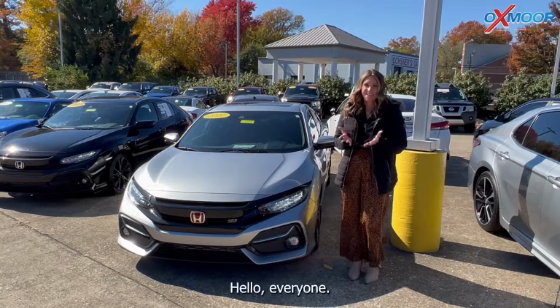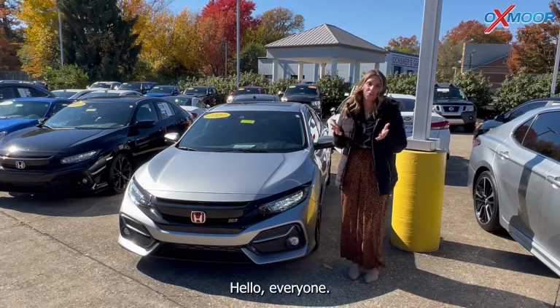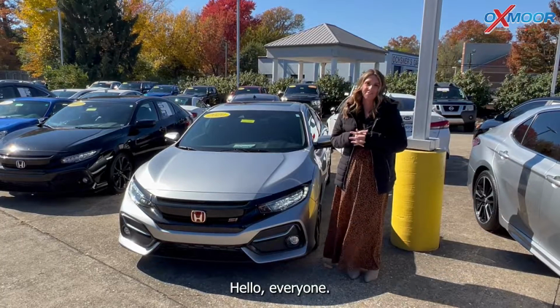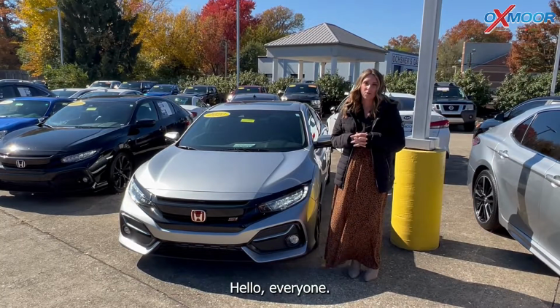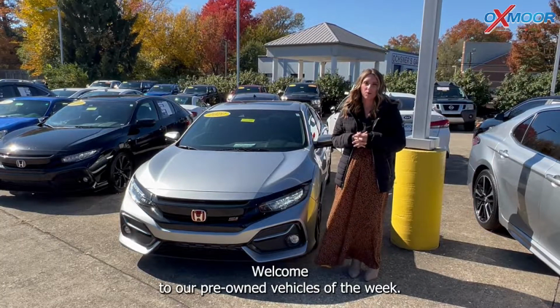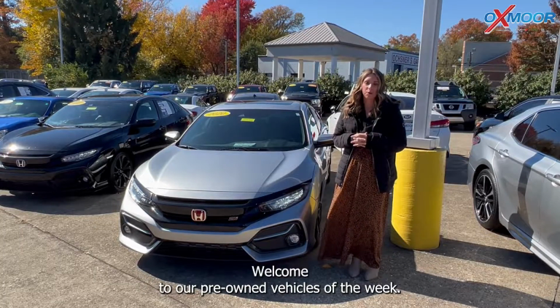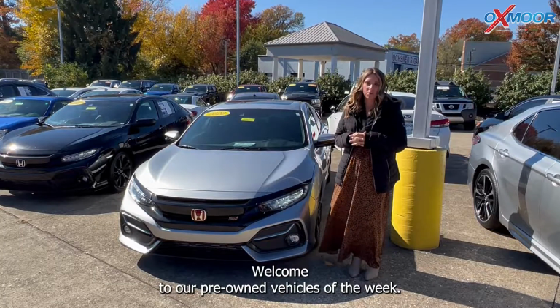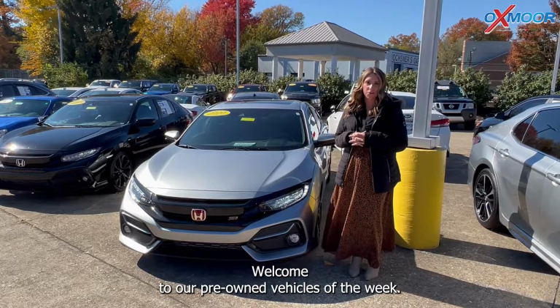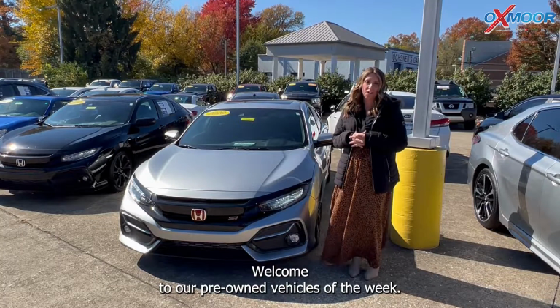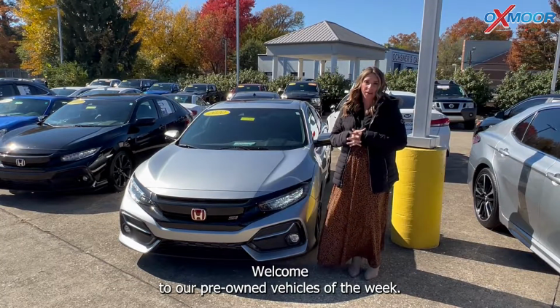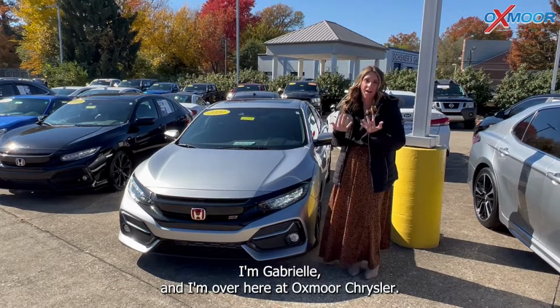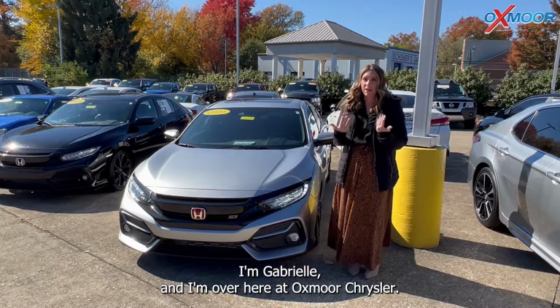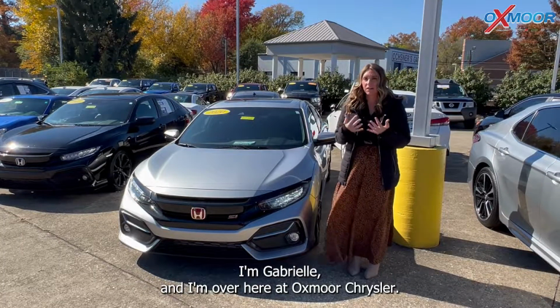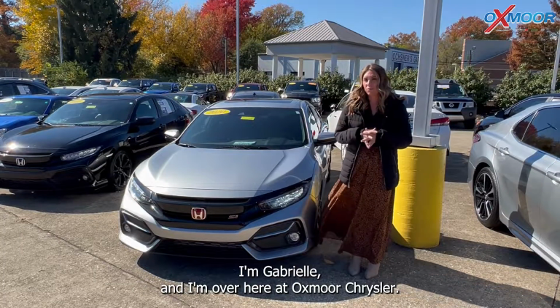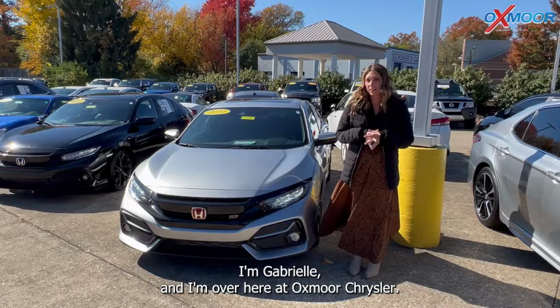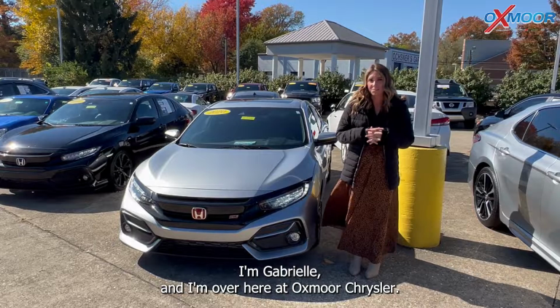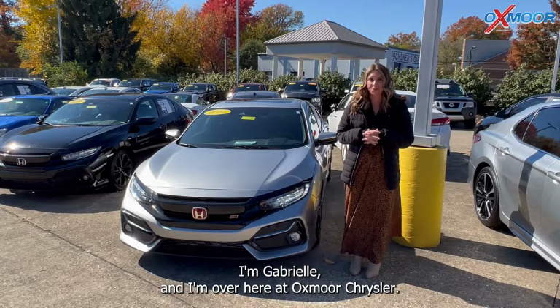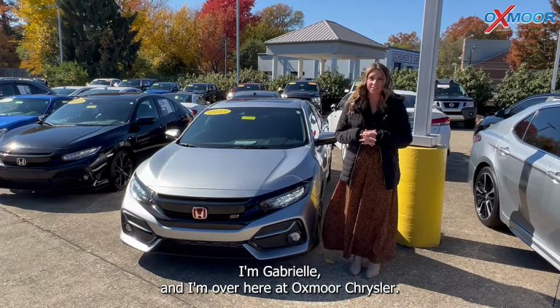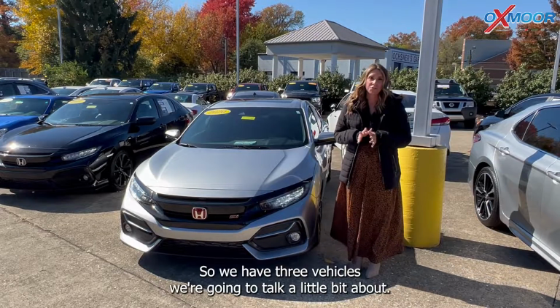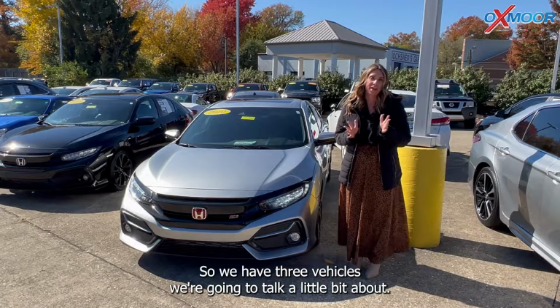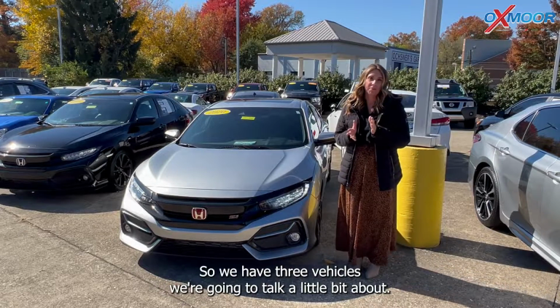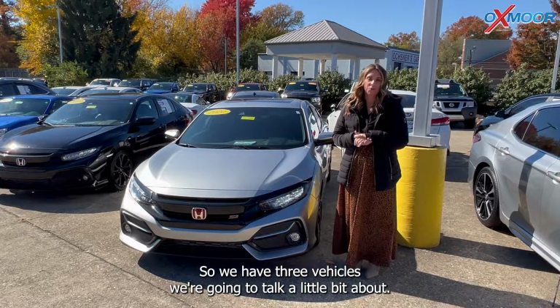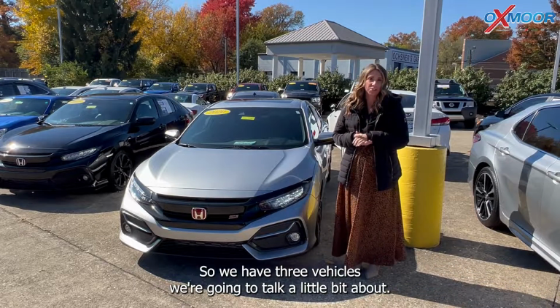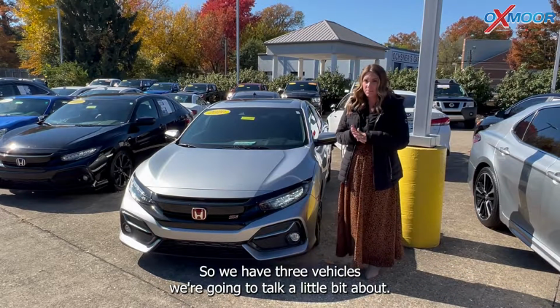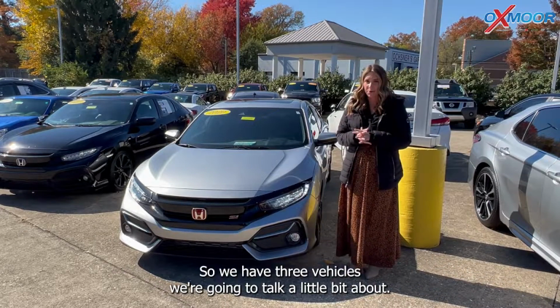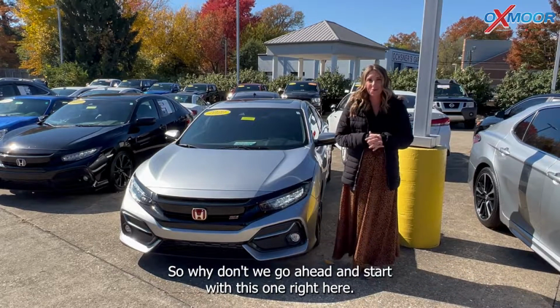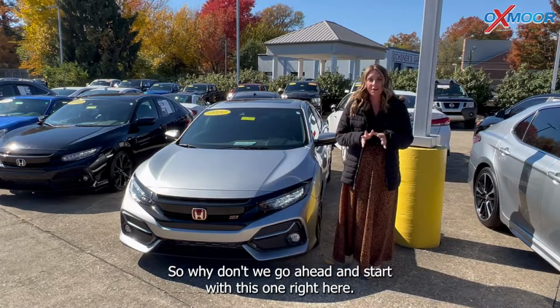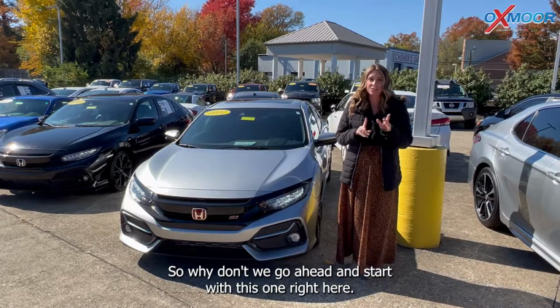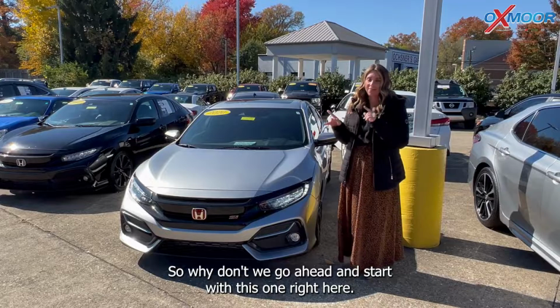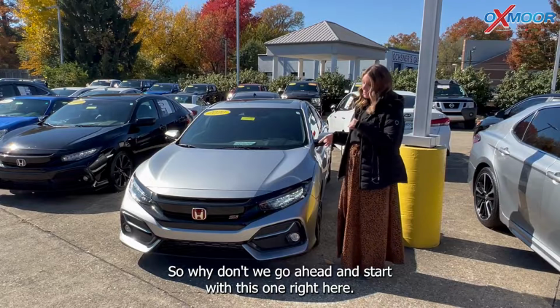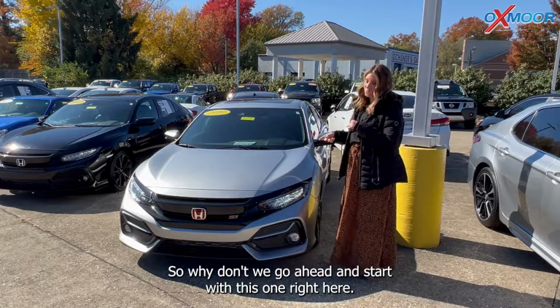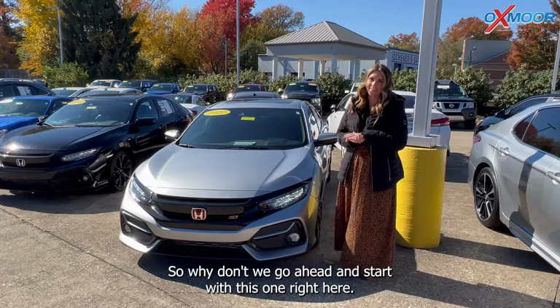Hello everyone. Welcome to our pre-owned vehicles of the week. I'm Gabrielle and I'm over here at Oxmoor Chrysler. We have three vehicles we're going to talk a little bit about, so why don't we go ahead and start with this one right here.